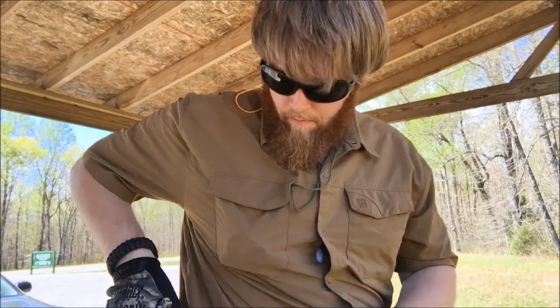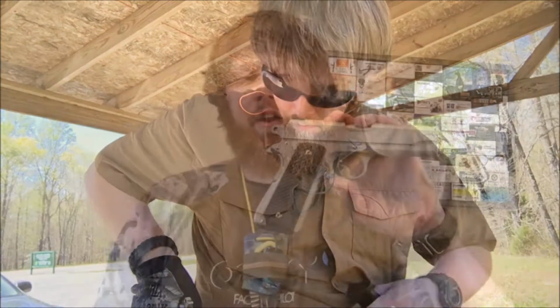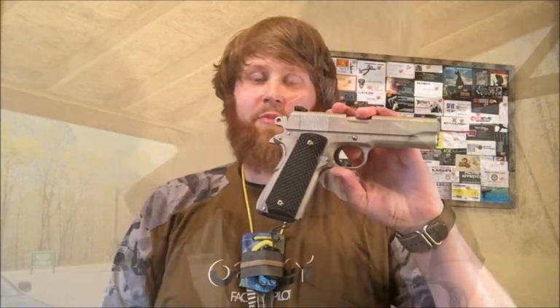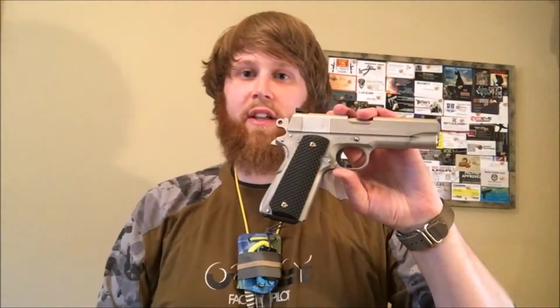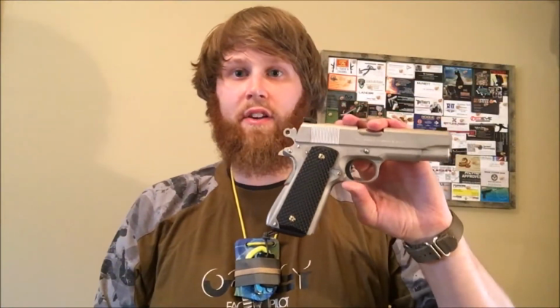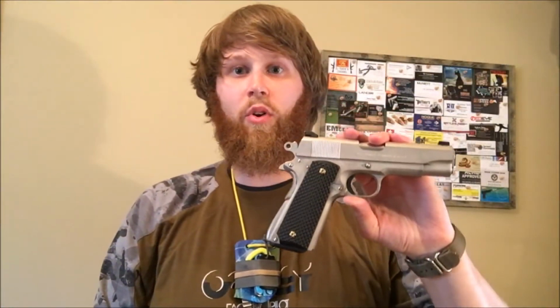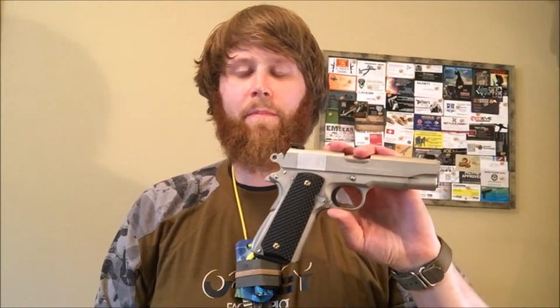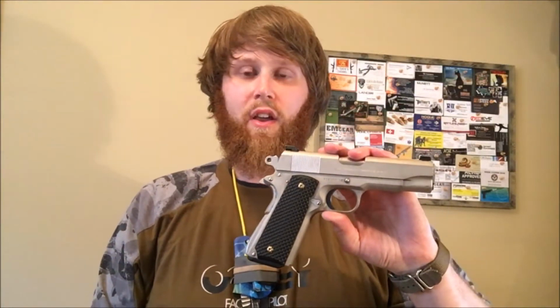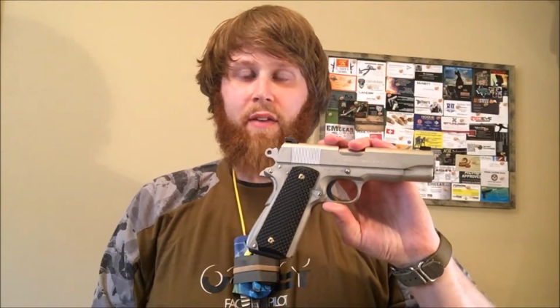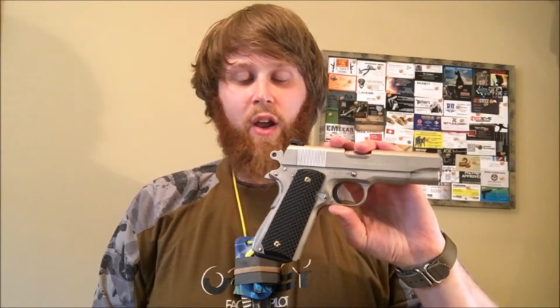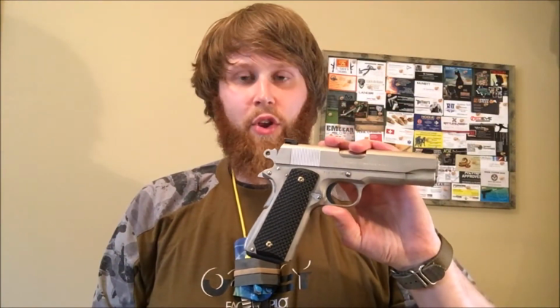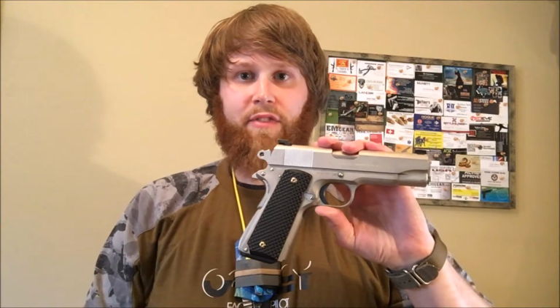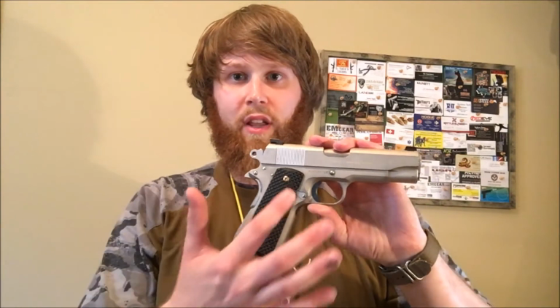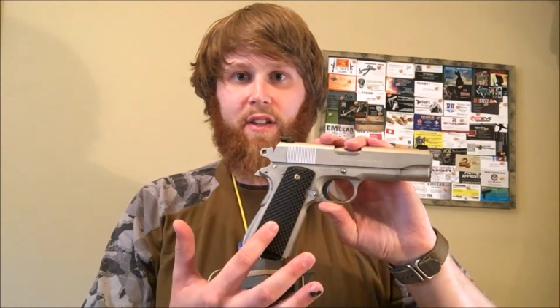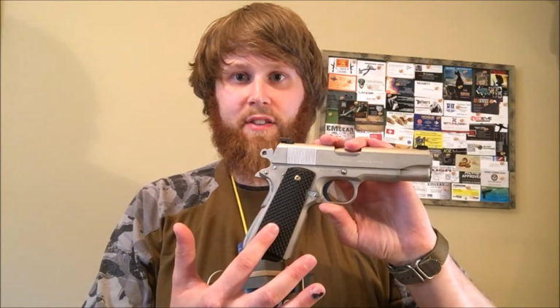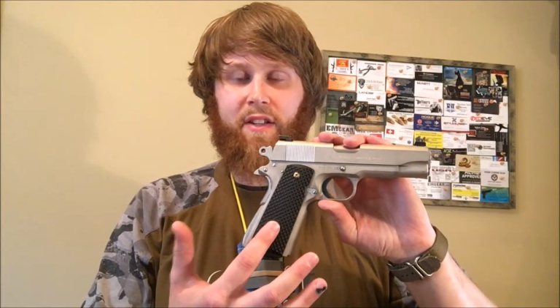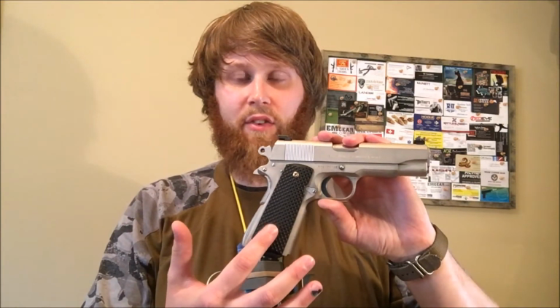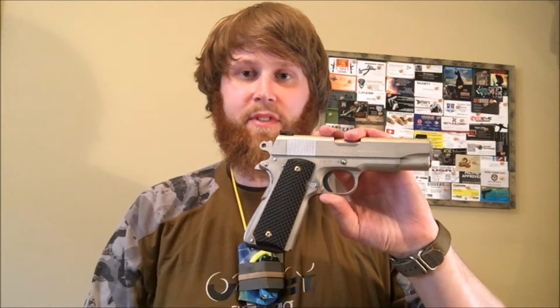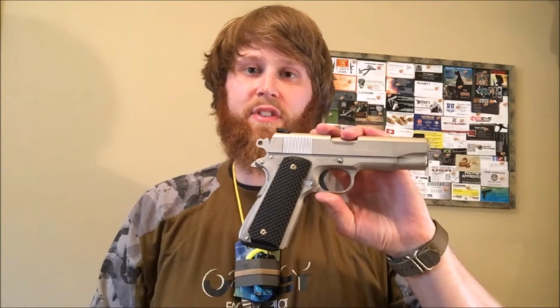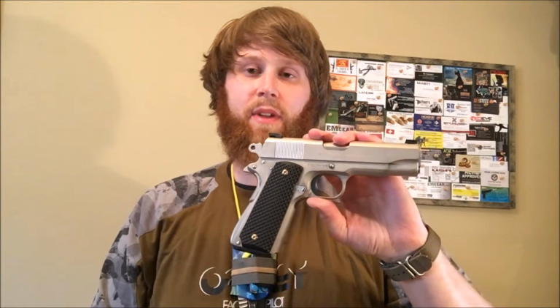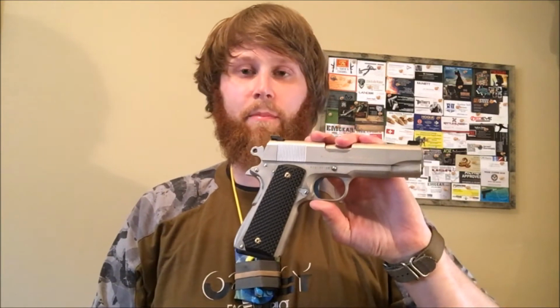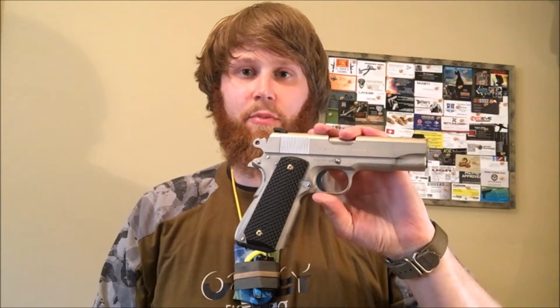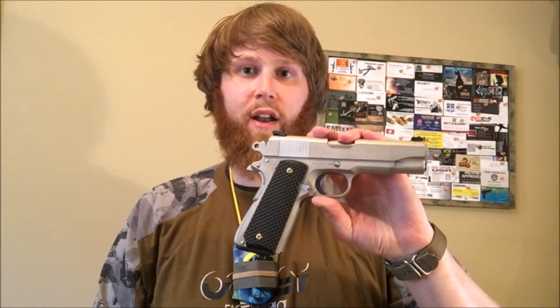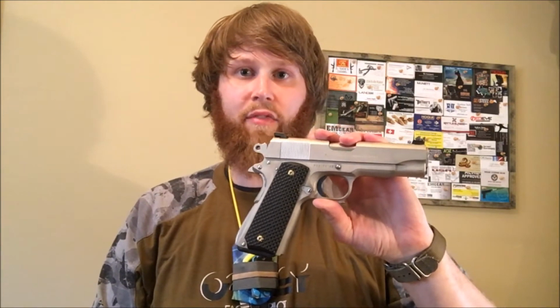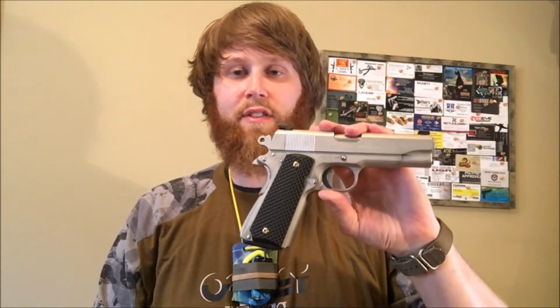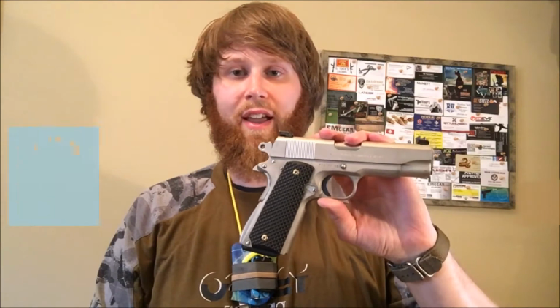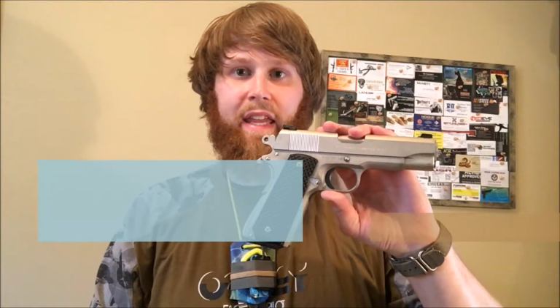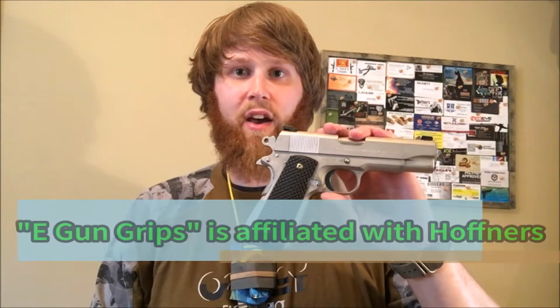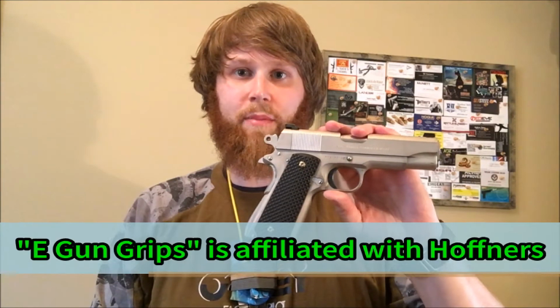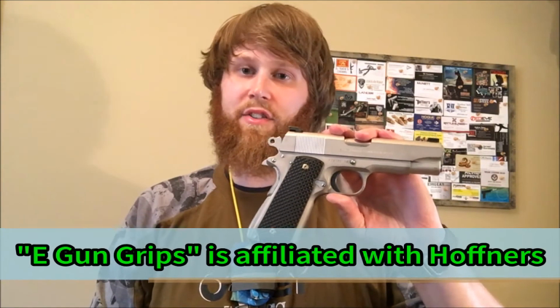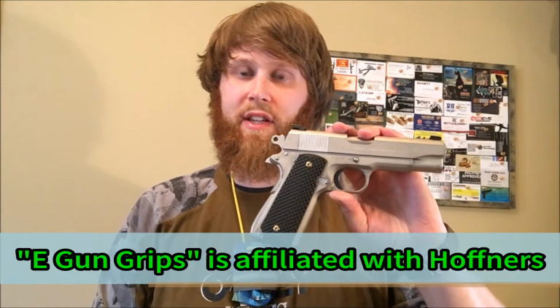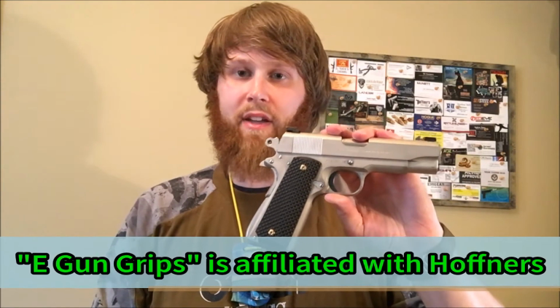Hey guys, it's Mr. Leonidas here. Hope you're doing well. Just have a video review of some really nice custom 1911 grips. These were sent to me by Mr. Brian Hoffner. These are the E-Gun grips. They're G10 based.